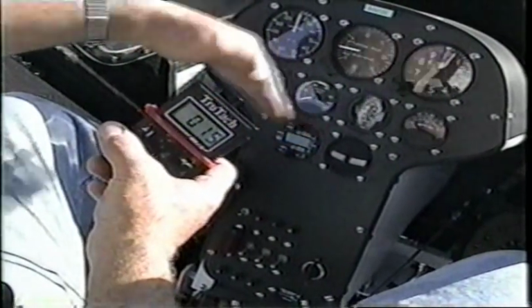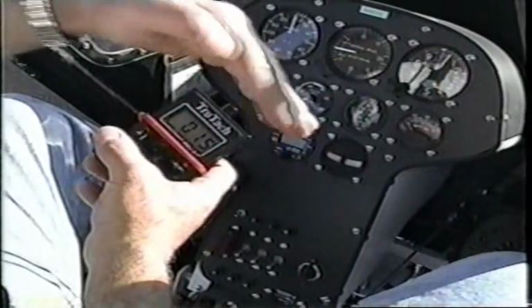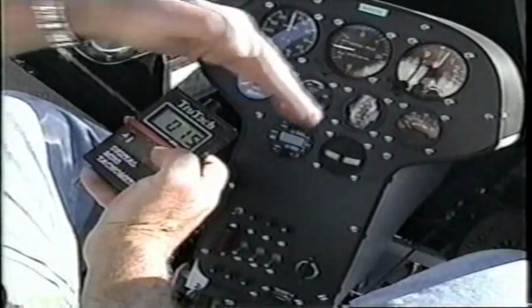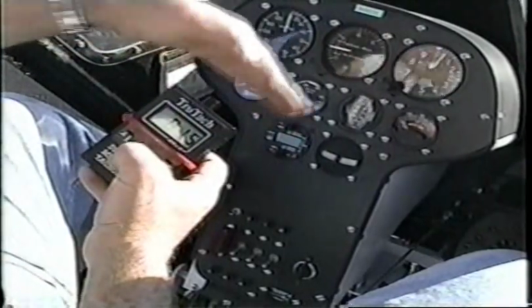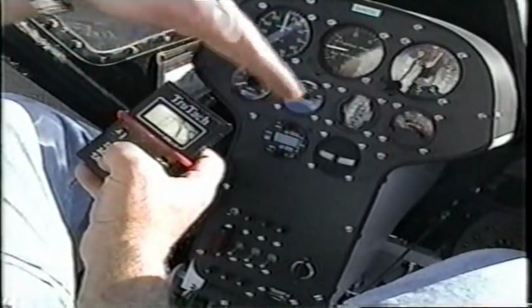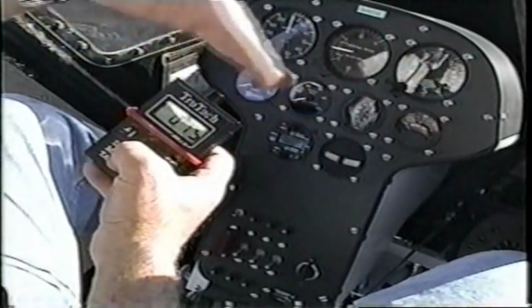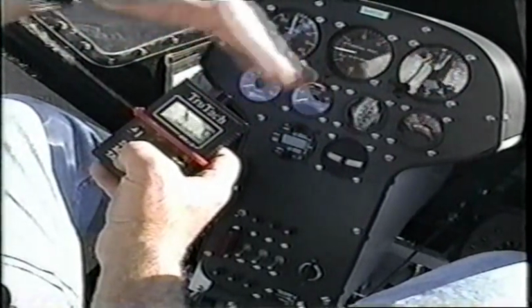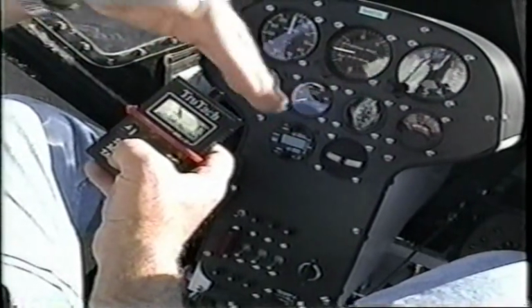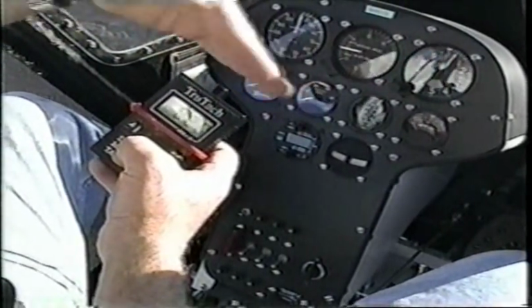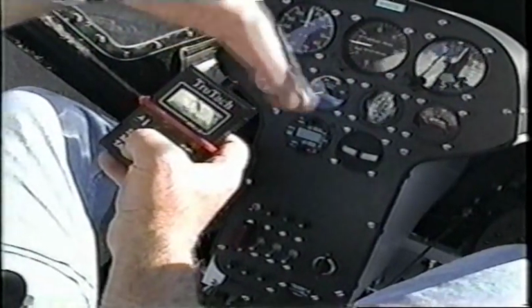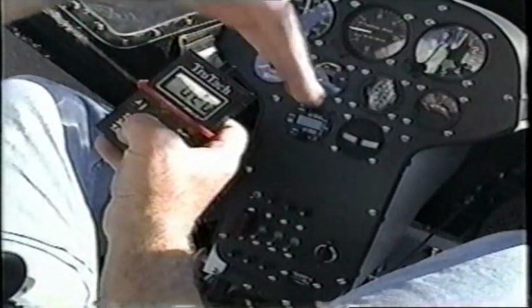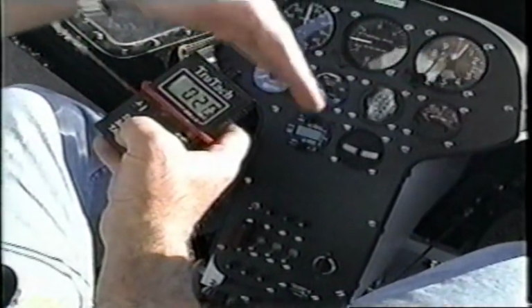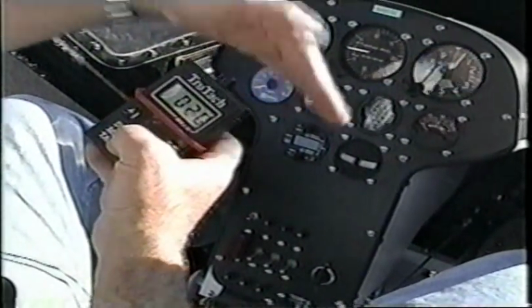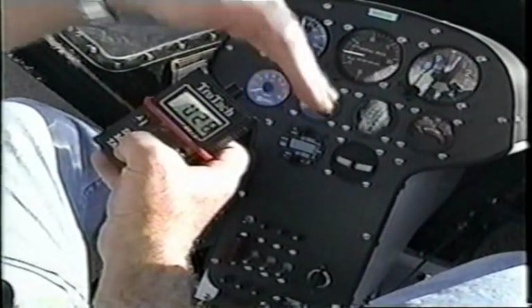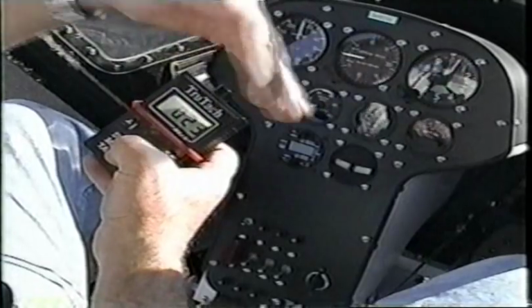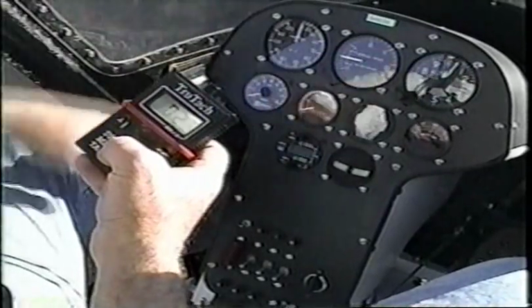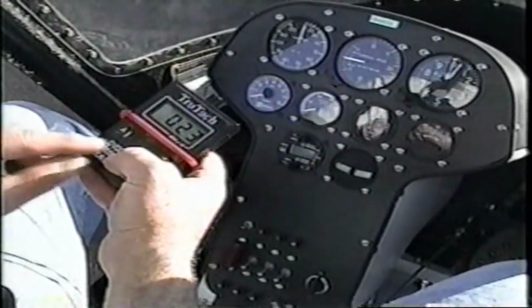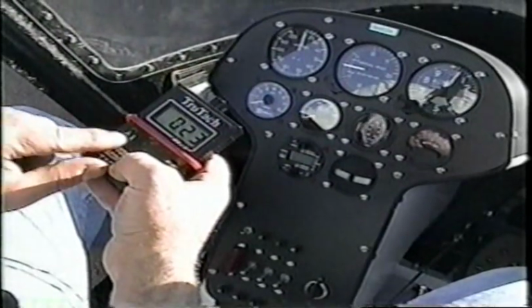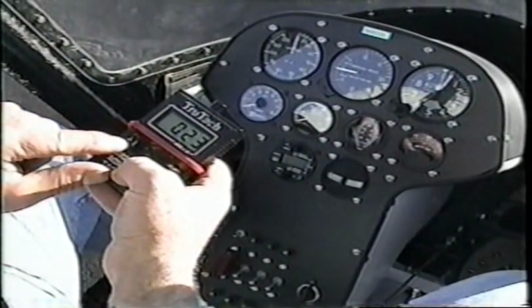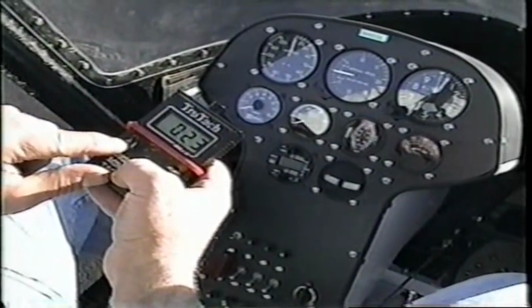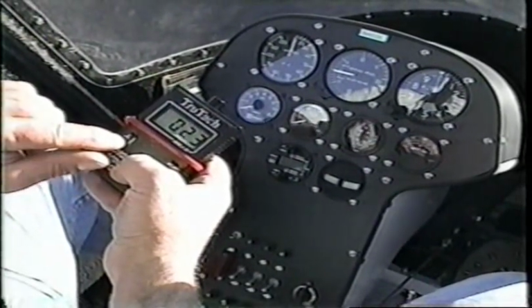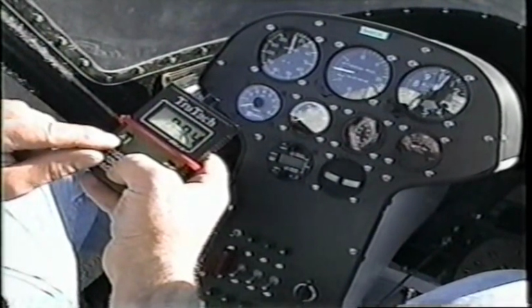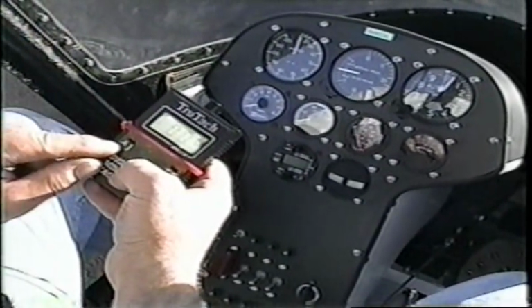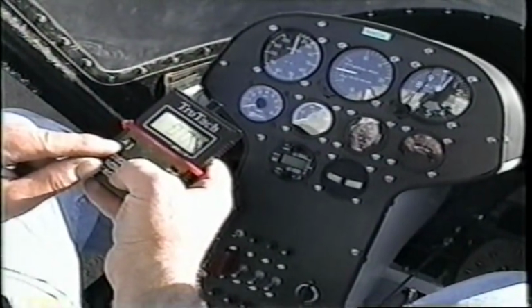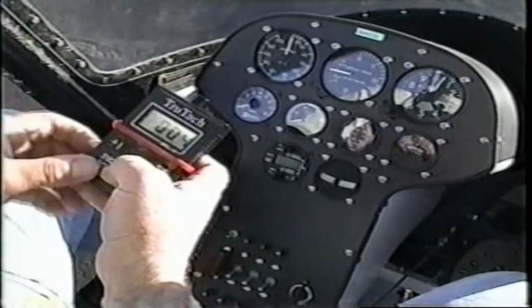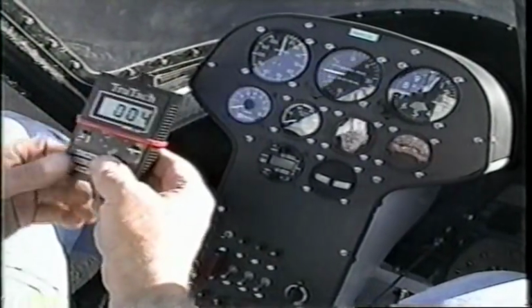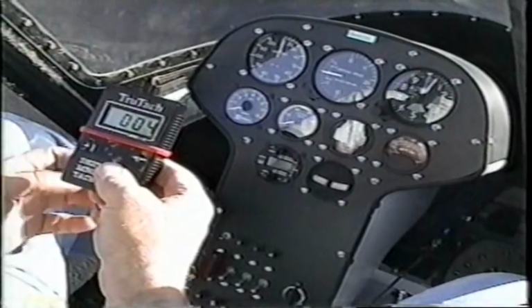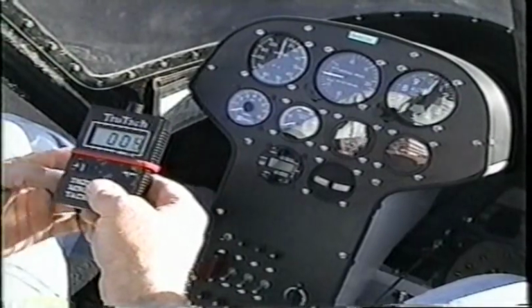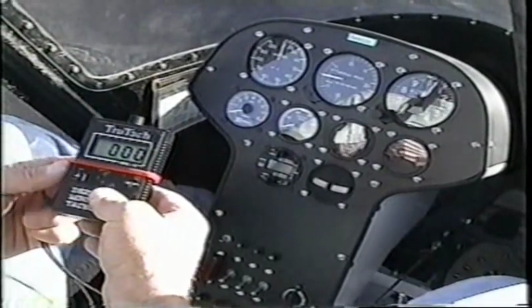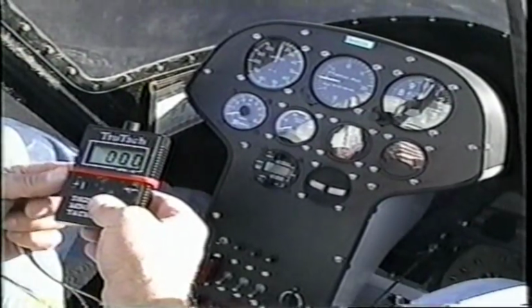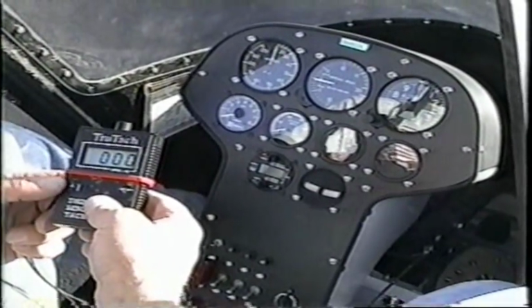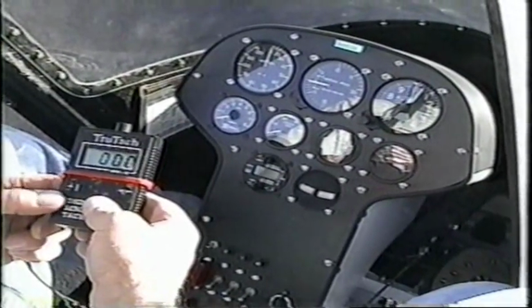It says 15, which is 150. And then there's 200. It works by the shadow going by. You can even switch it over to 3-blade for your propeller. This is a really nice instrument to get to check rotor RPM.